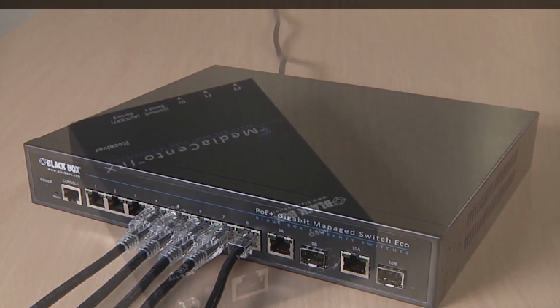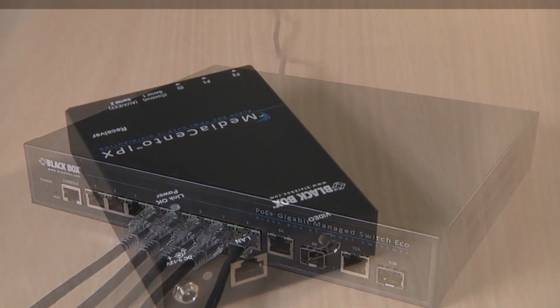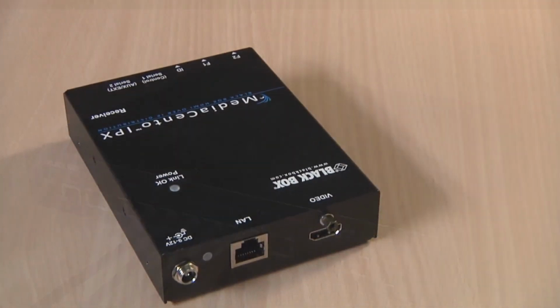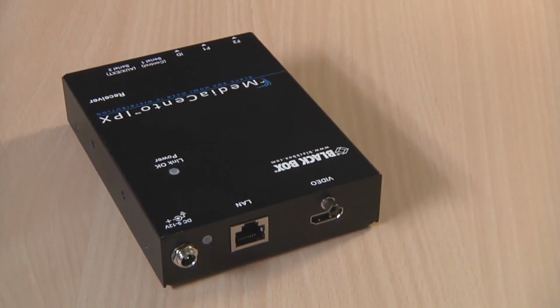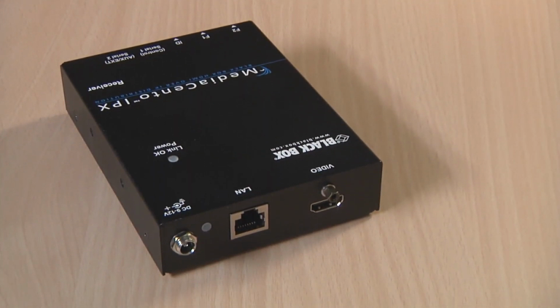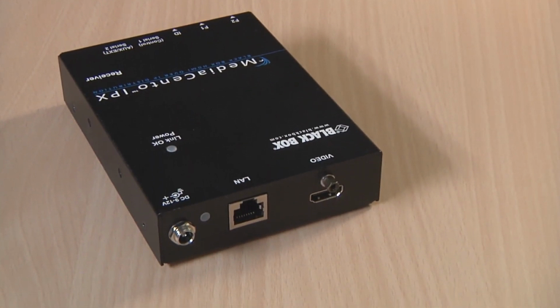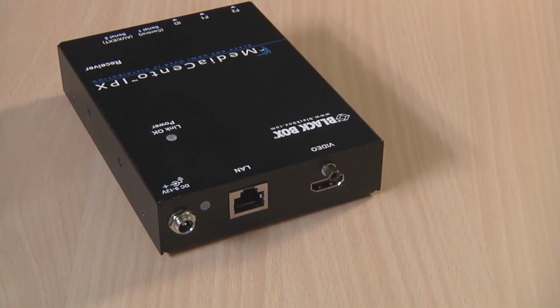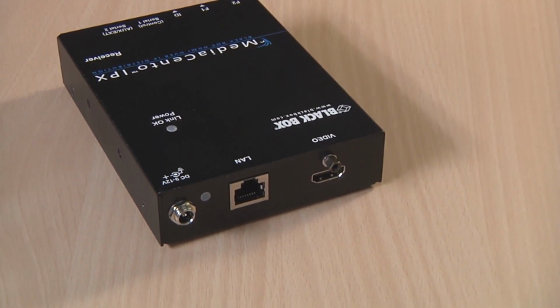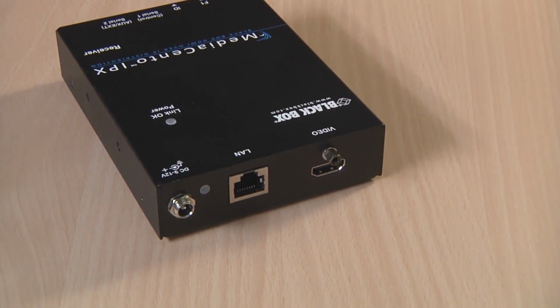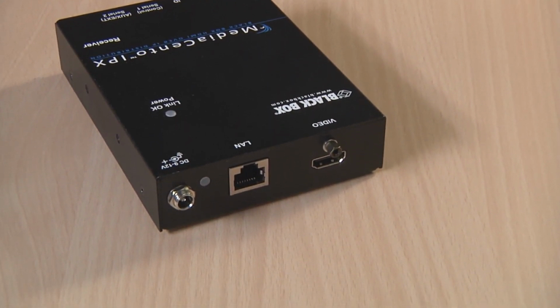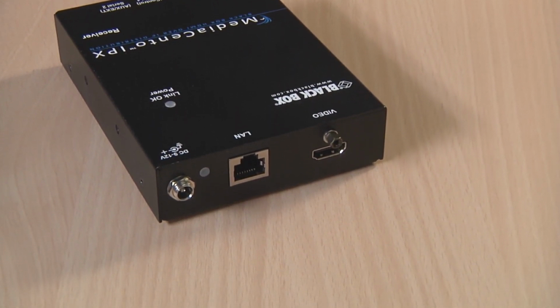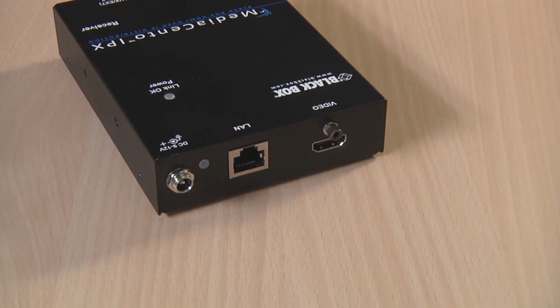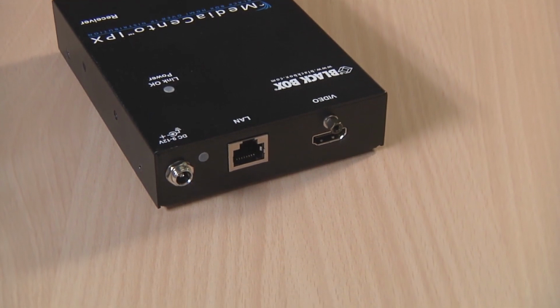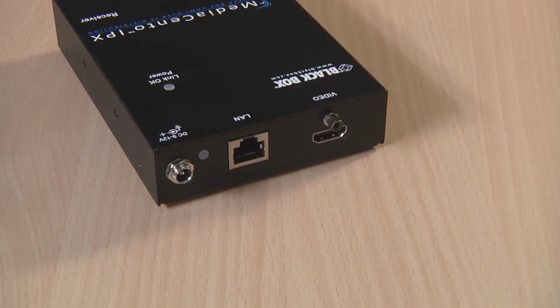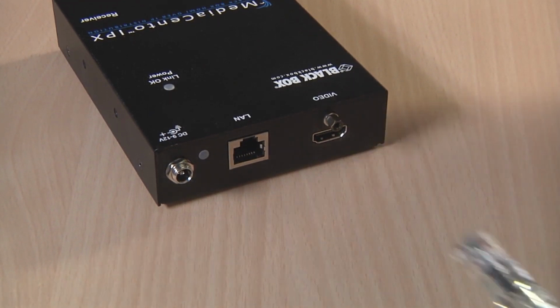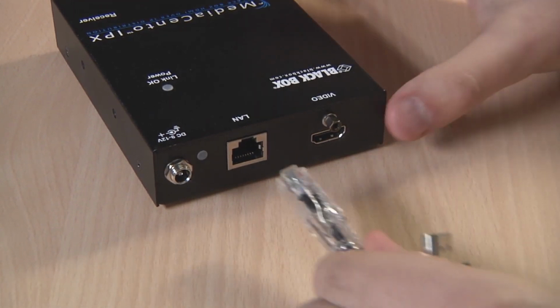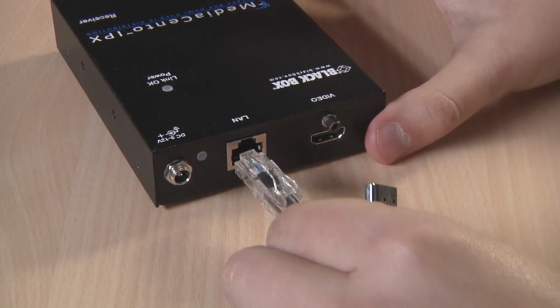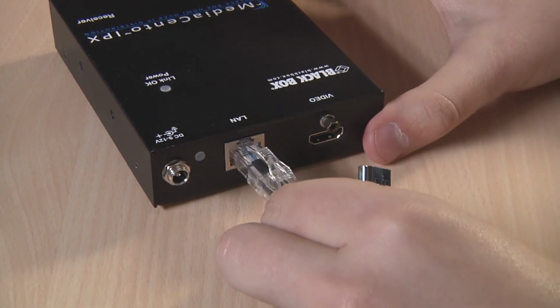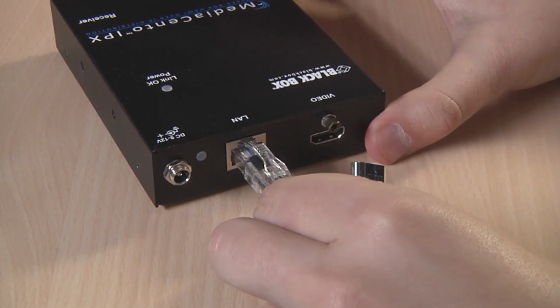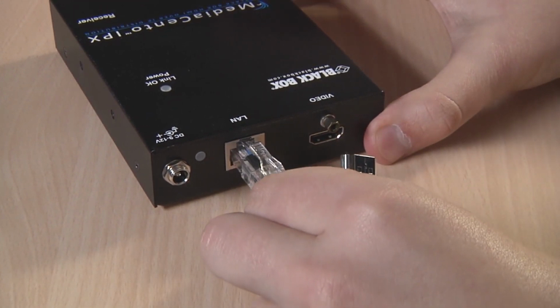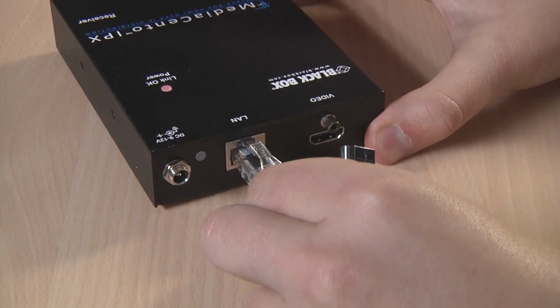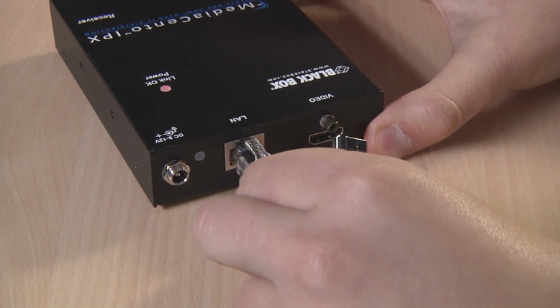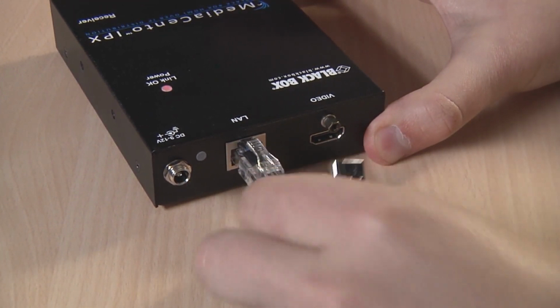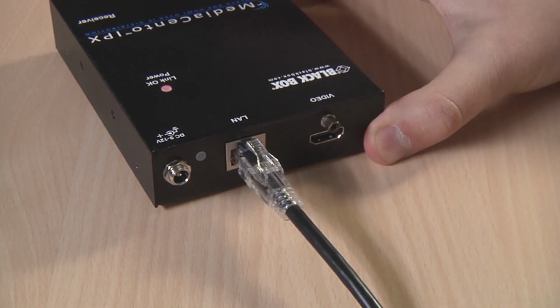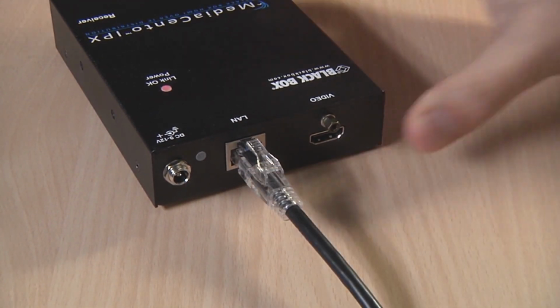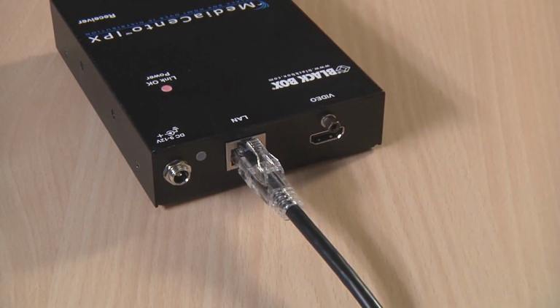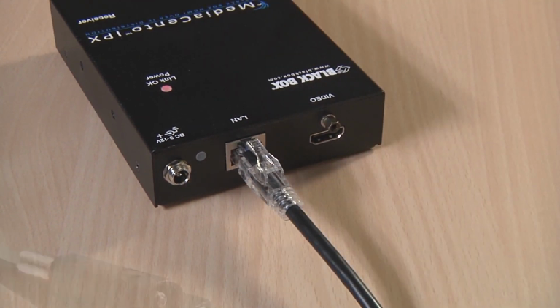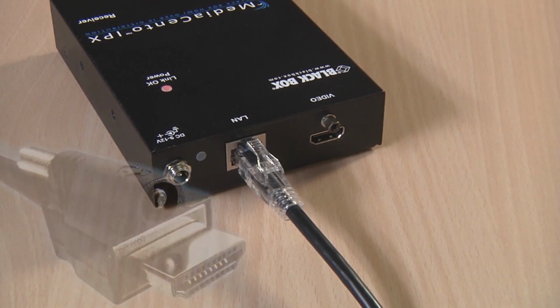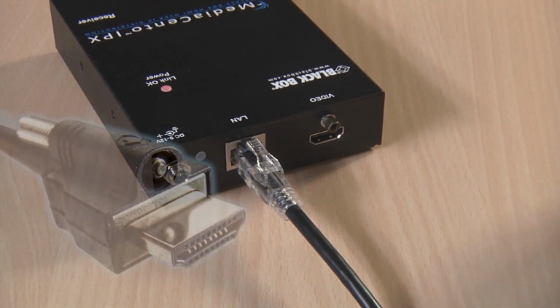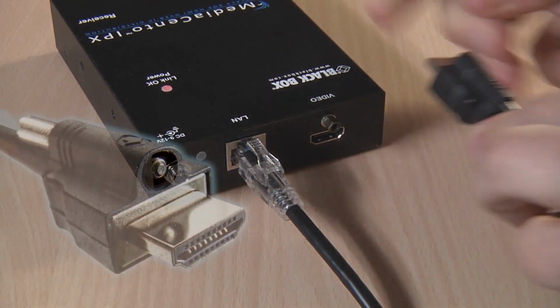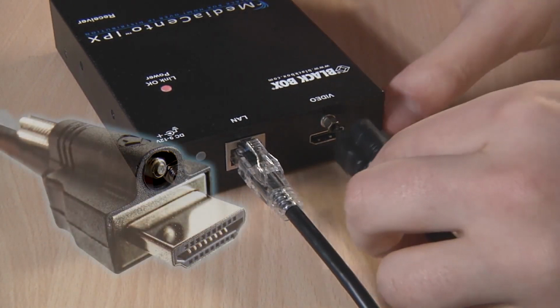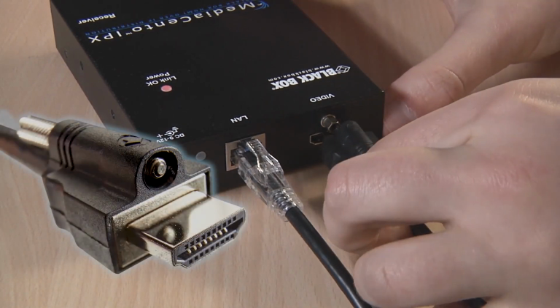Each transmitter and receiver can go up to 100 meters from your network switch, and setting it up is as easy as plugging in your Ethernet and power, and our new locking HDMI connectors.